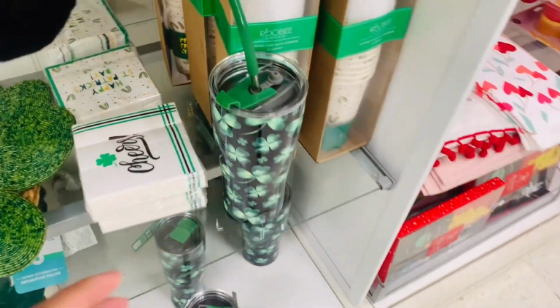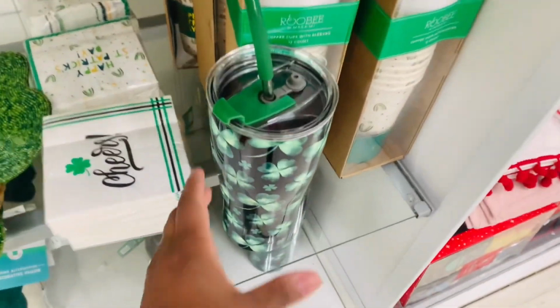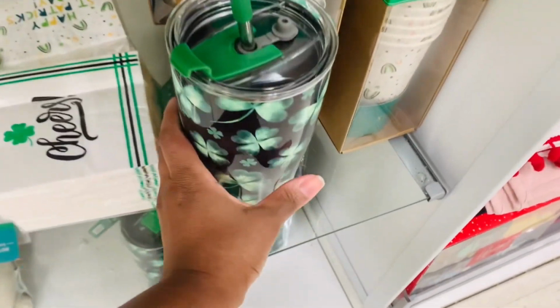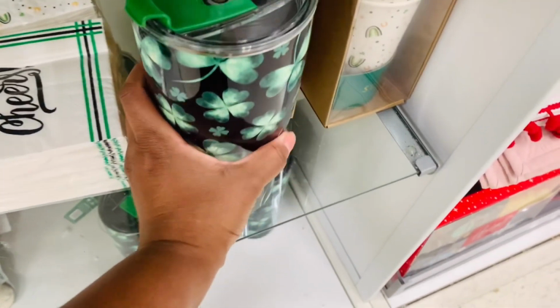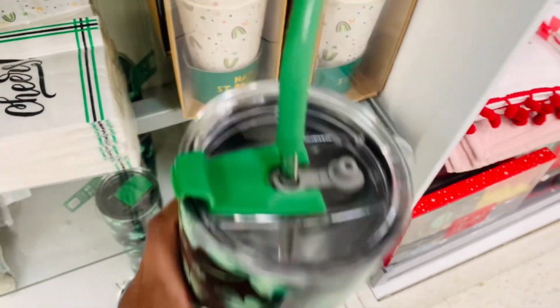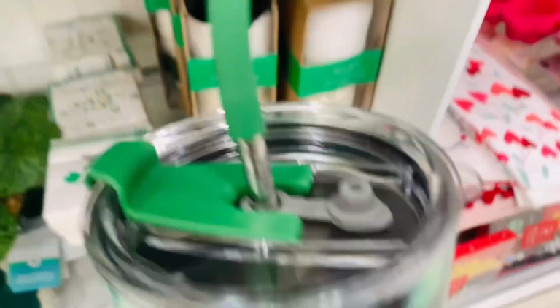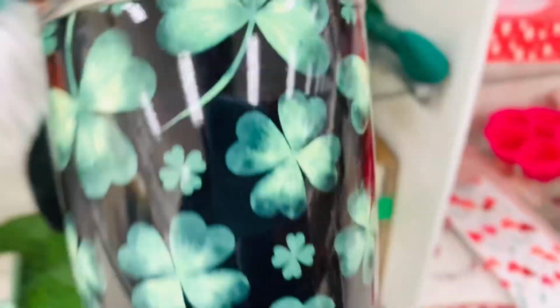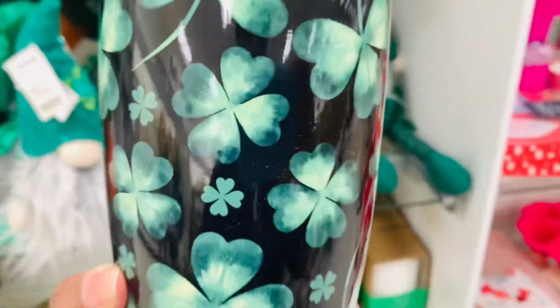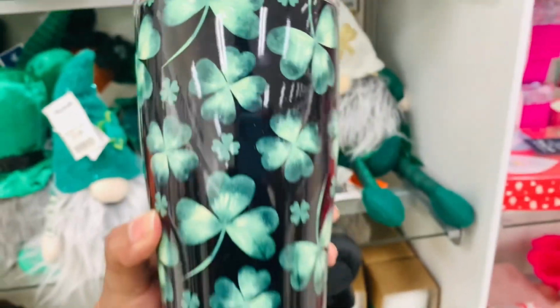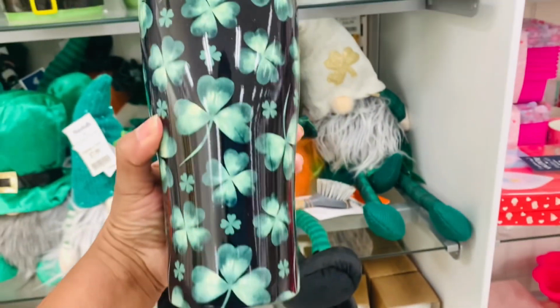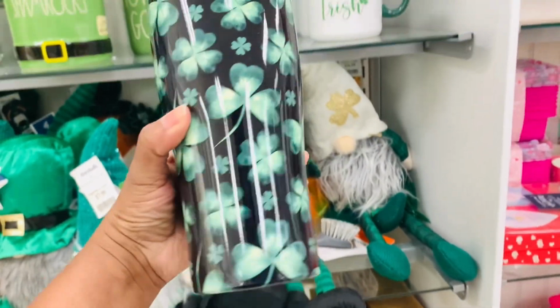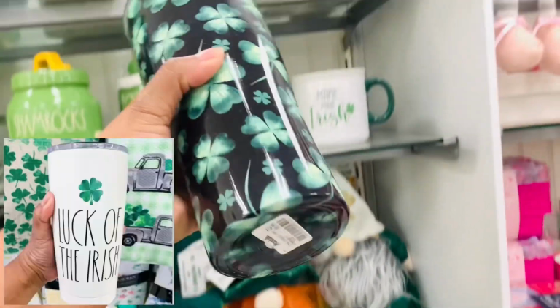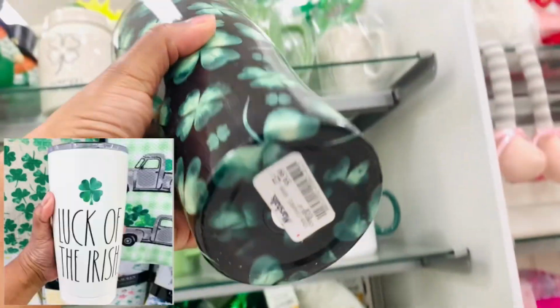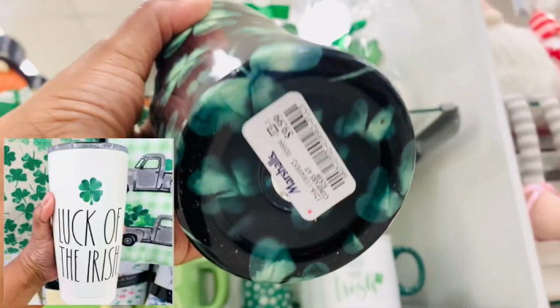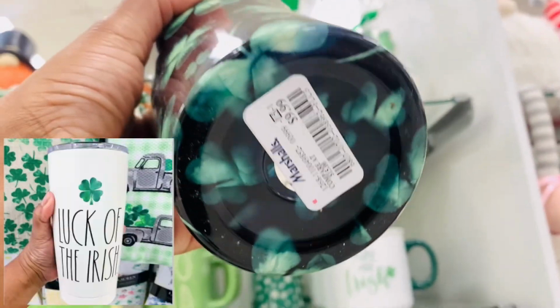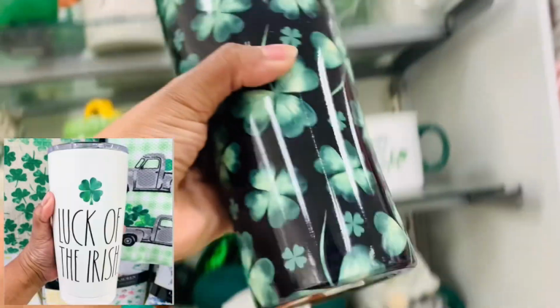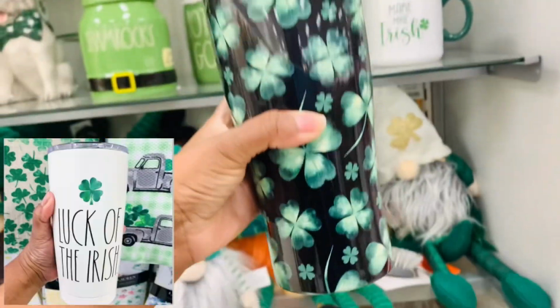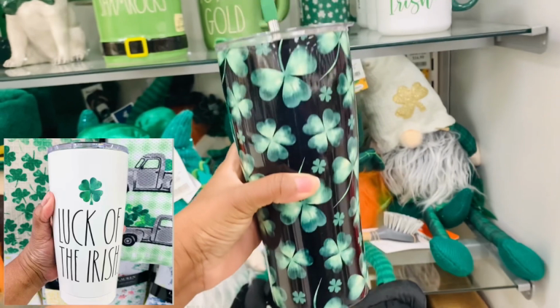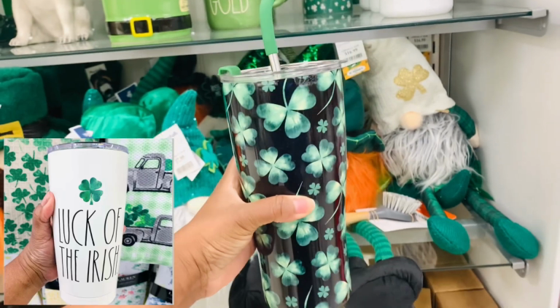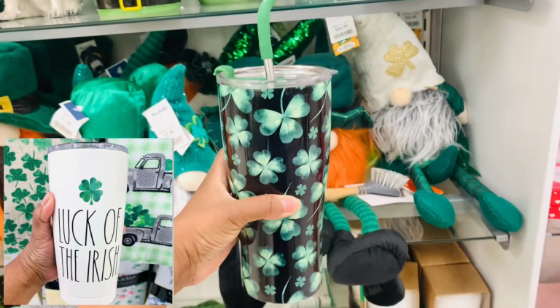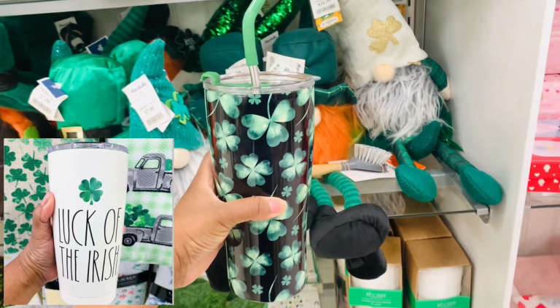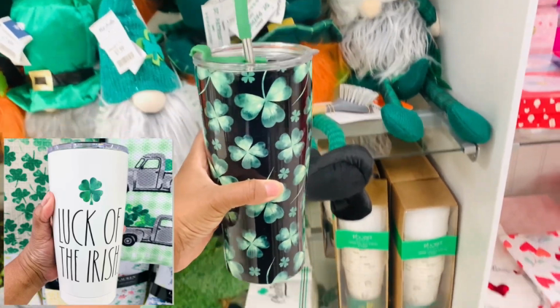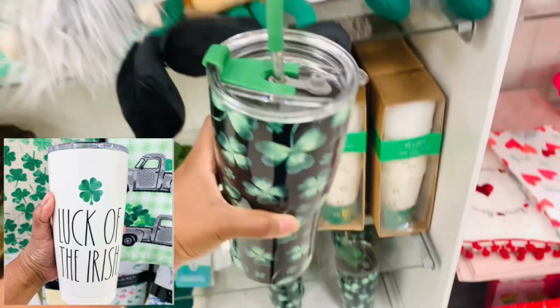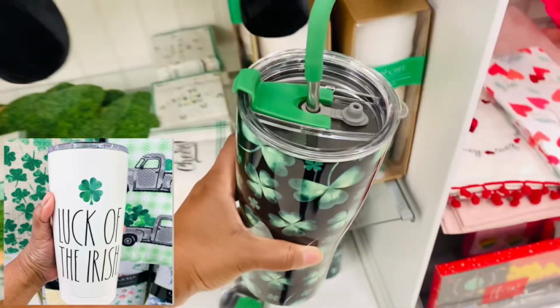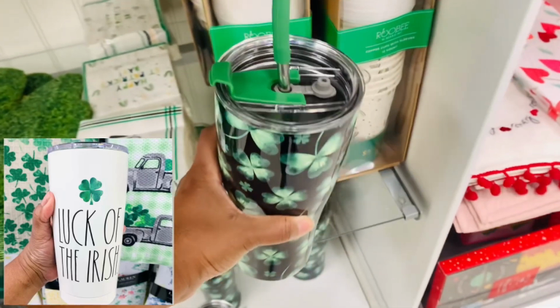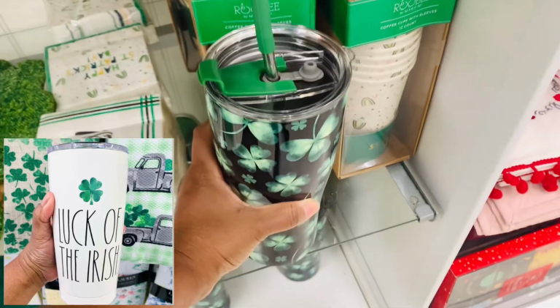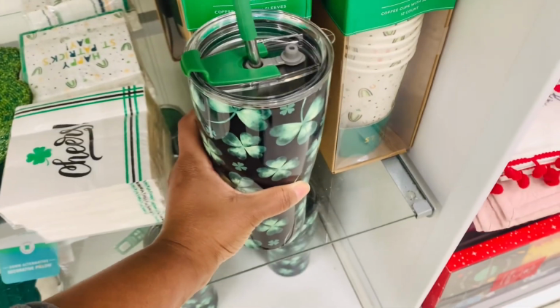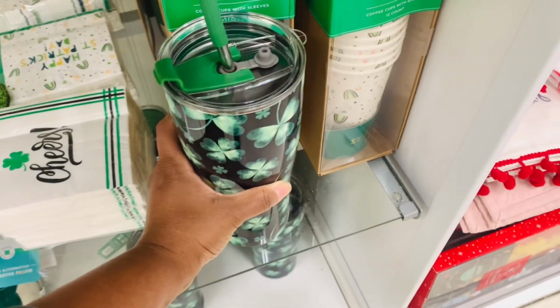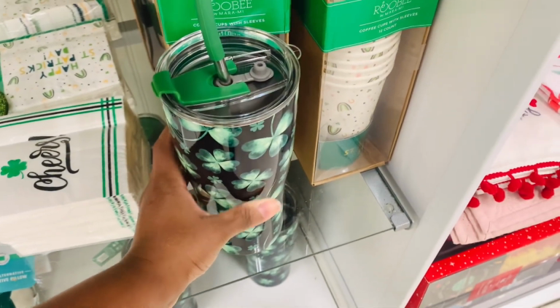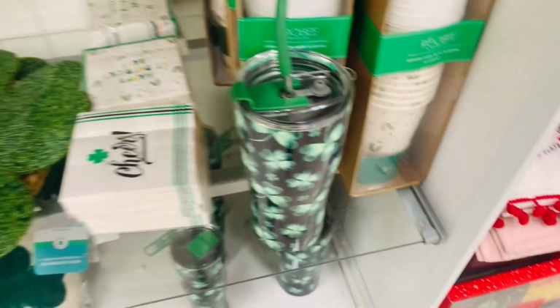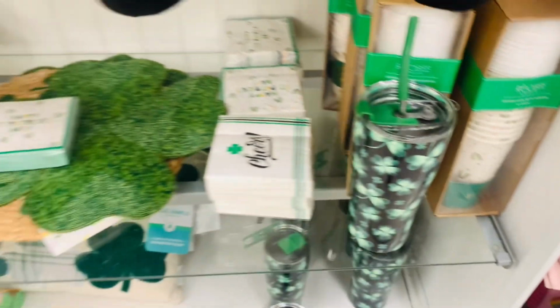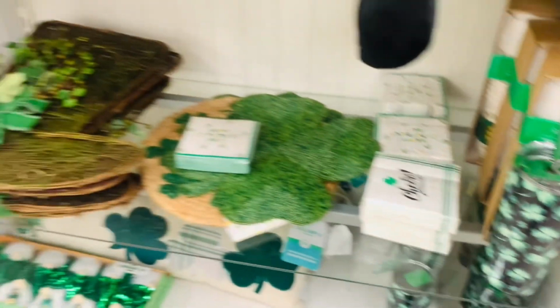I may have just a little bit of a tumbler problem, but this is very, very, very cute. How adorable is this, right? I know, and I haven't bought a new one, so I'm itching.